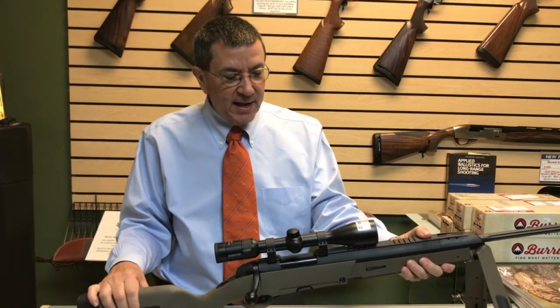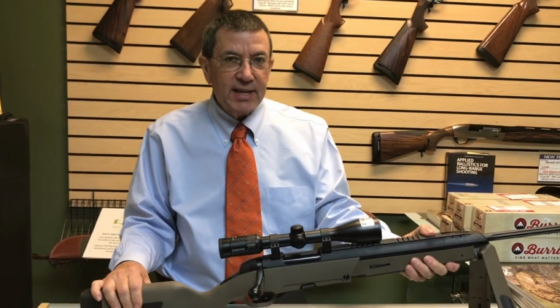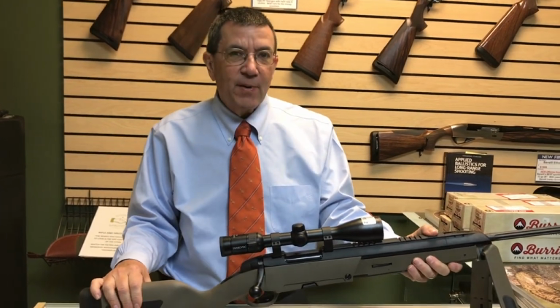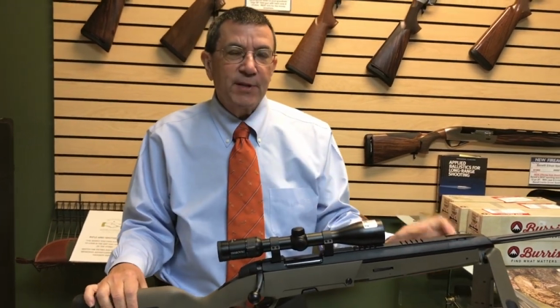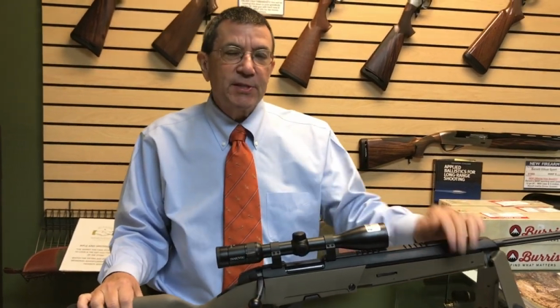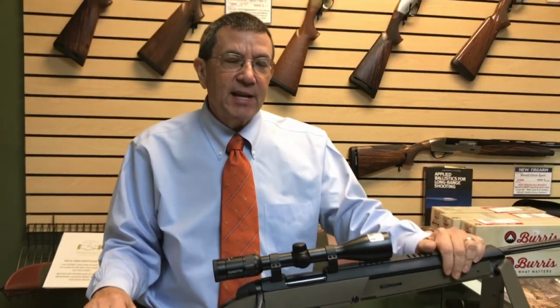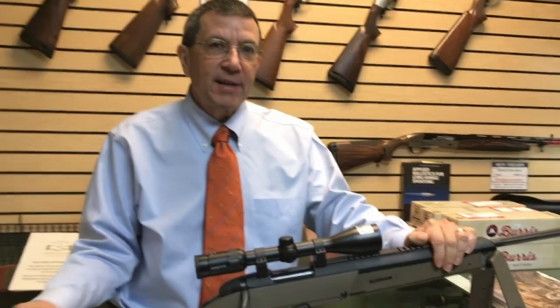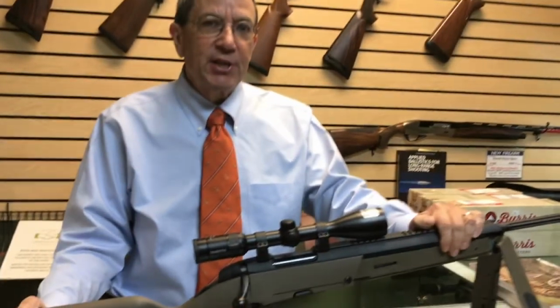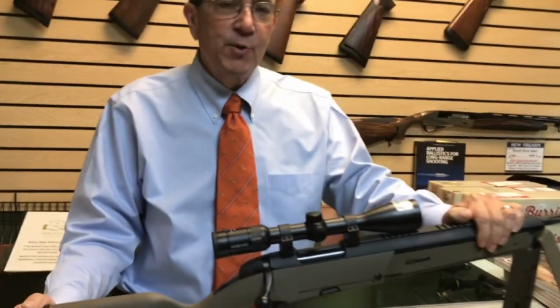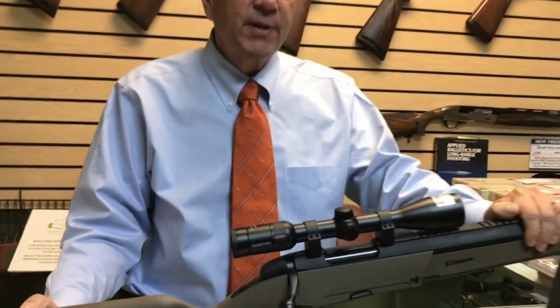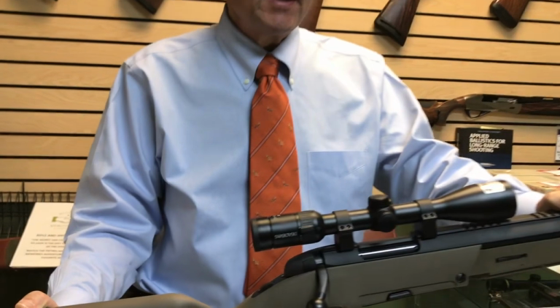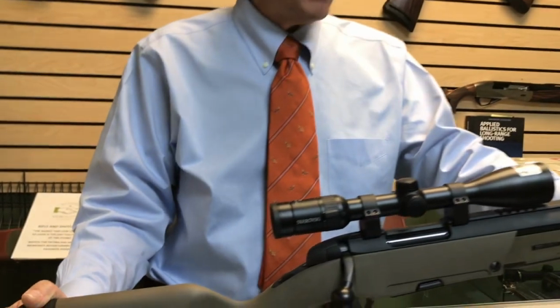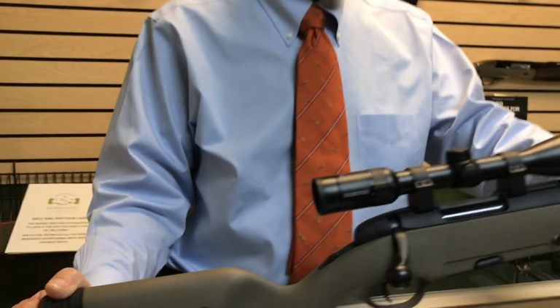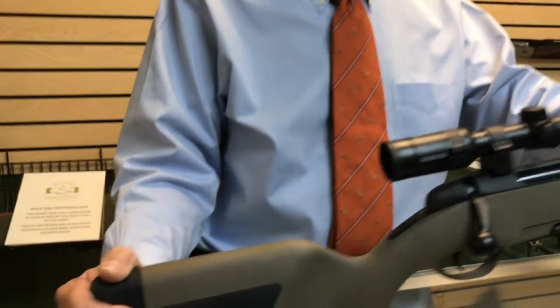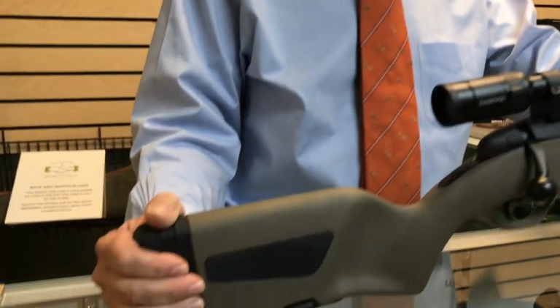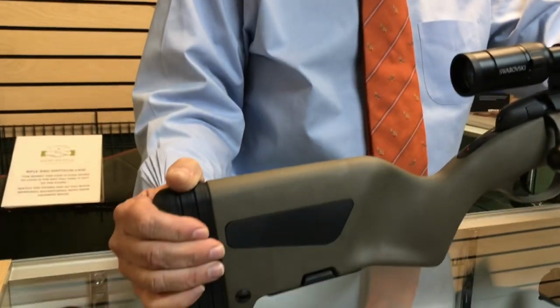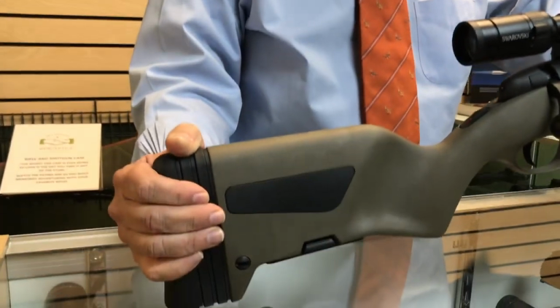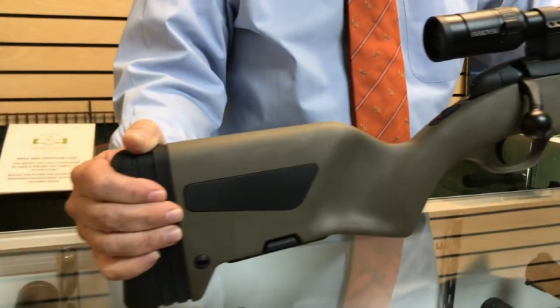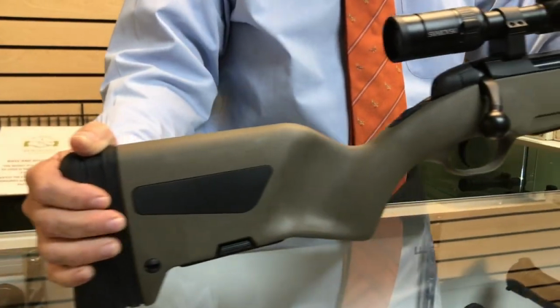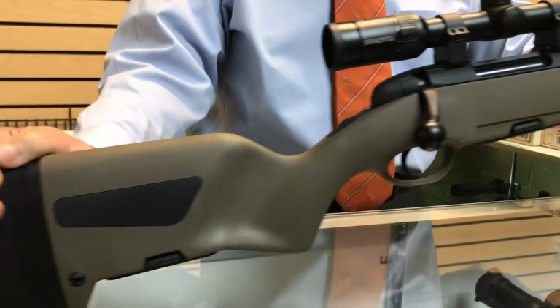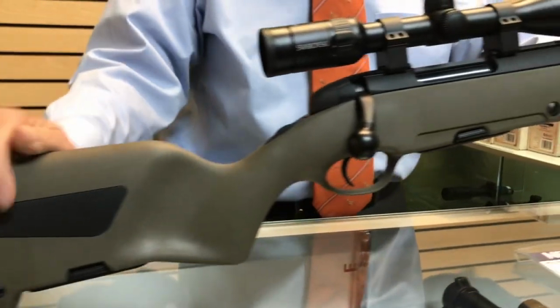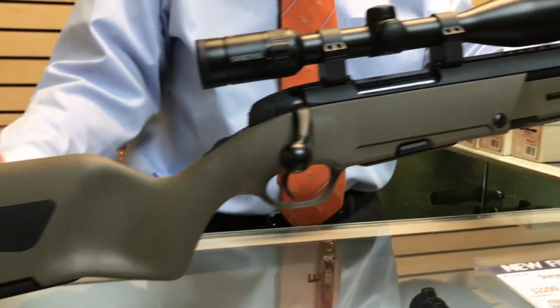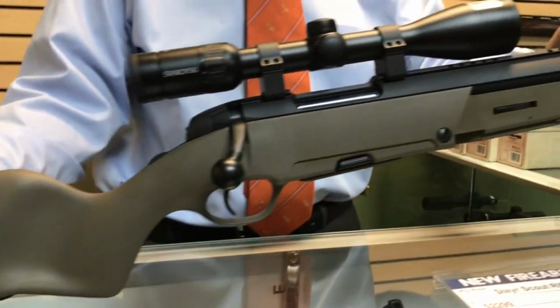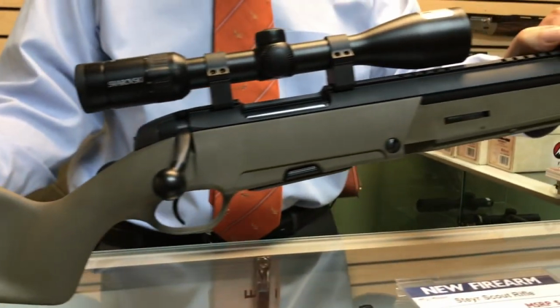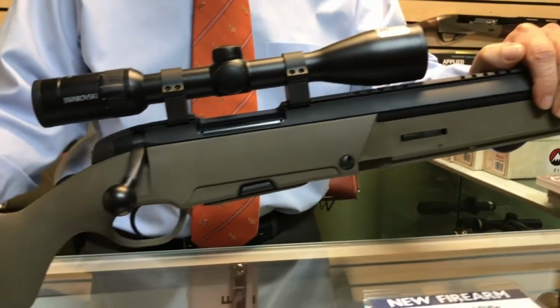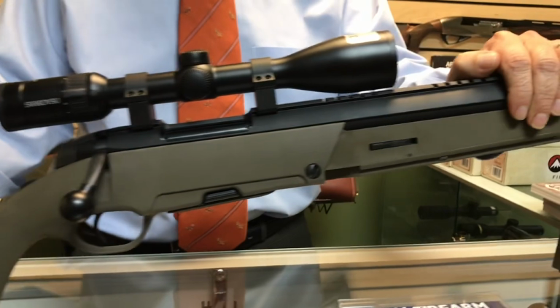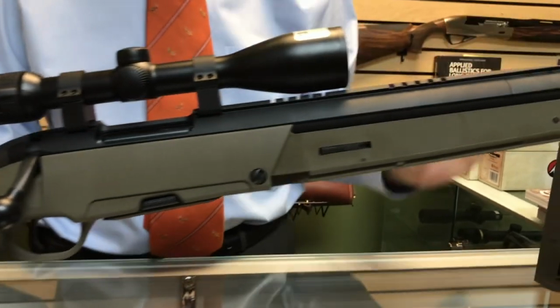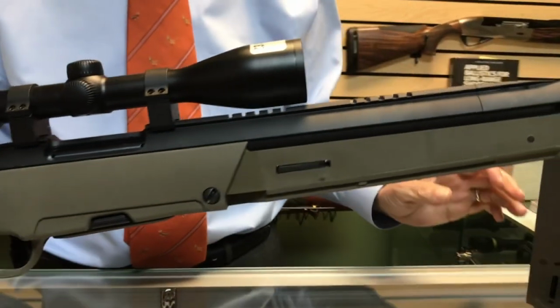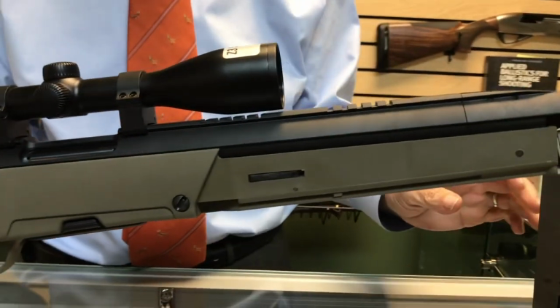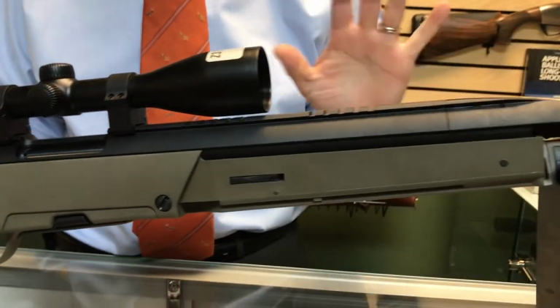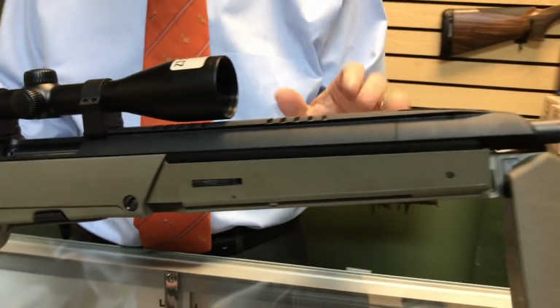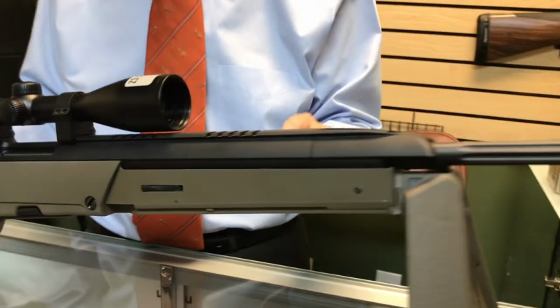Steyr Scout Rifle. This was designed by the late Jeff Cooper, probably 25 years ago. What he wanted was a really compact, lightweight rifle in a great hard-hitting caliber with lots of features.